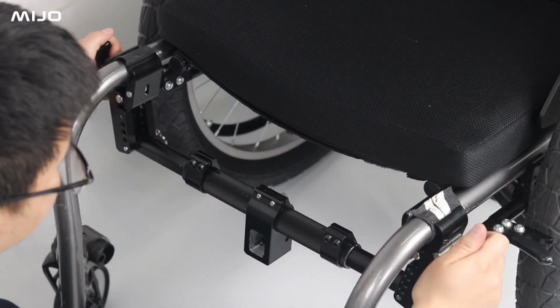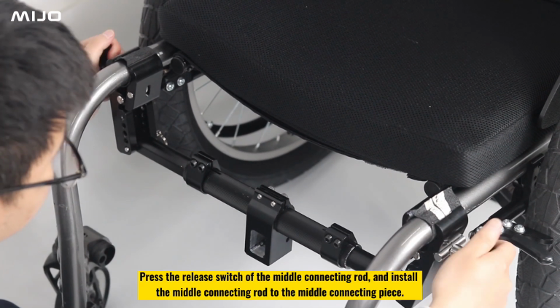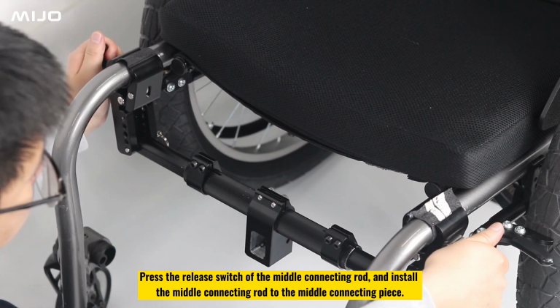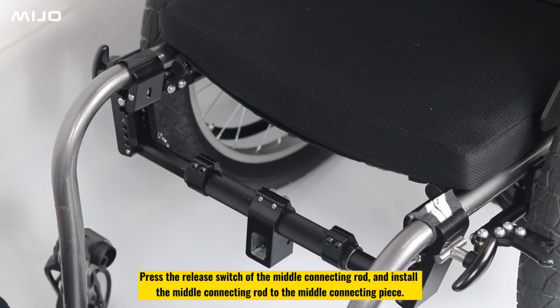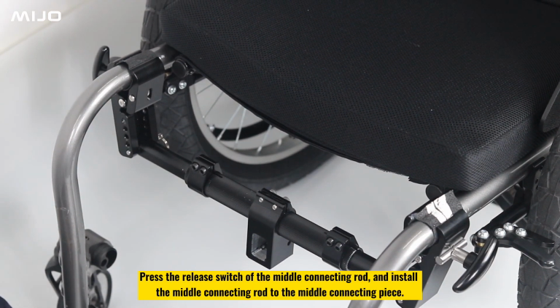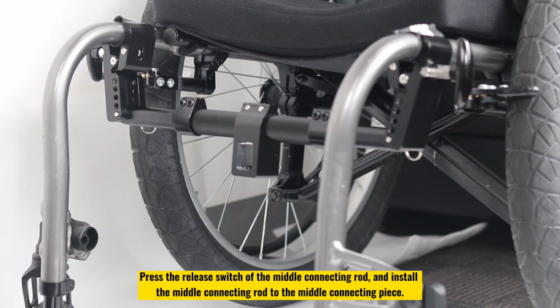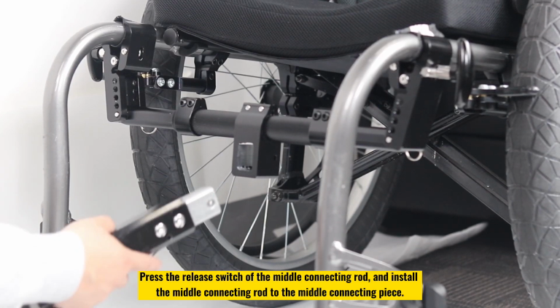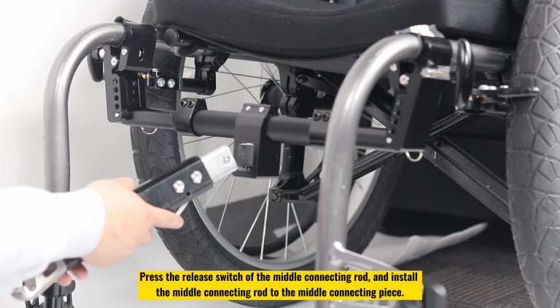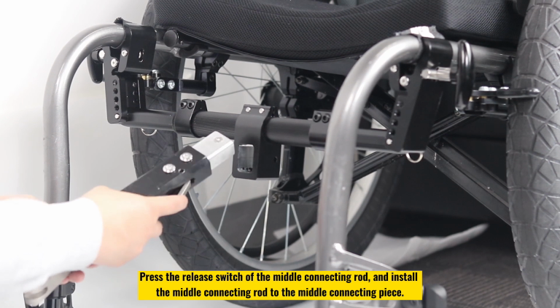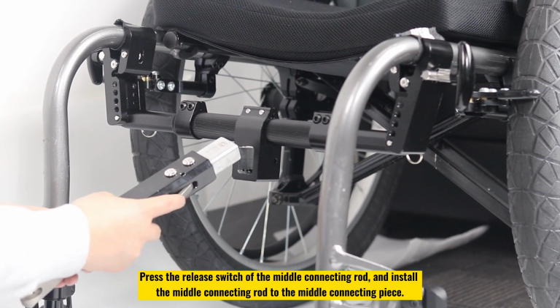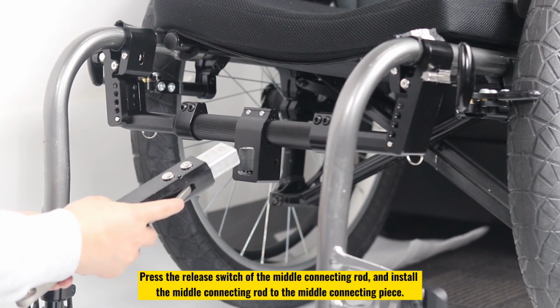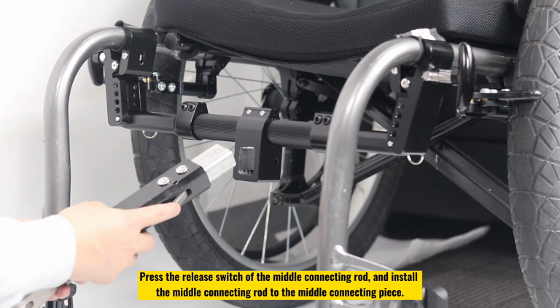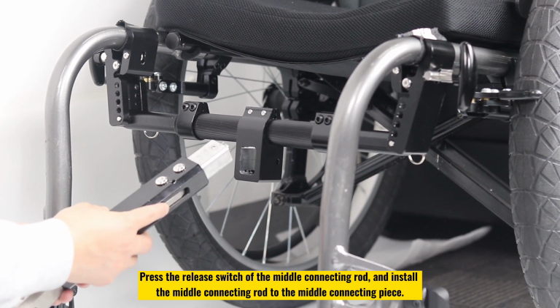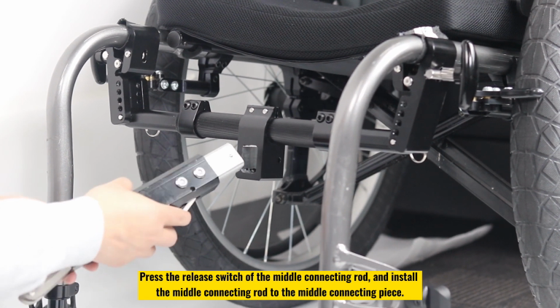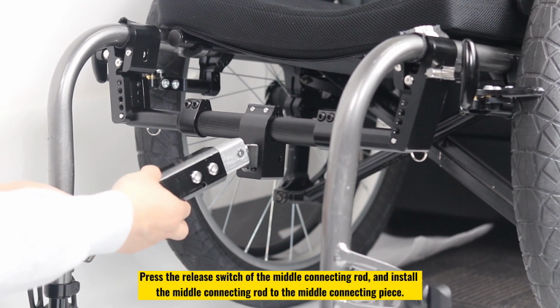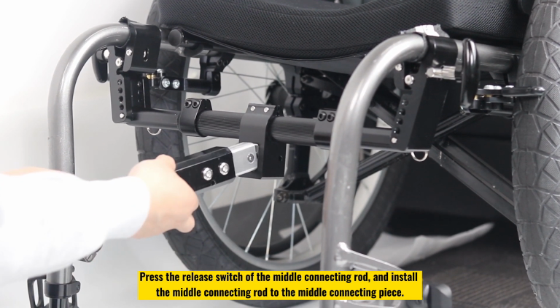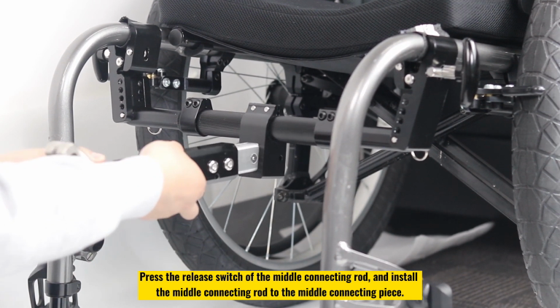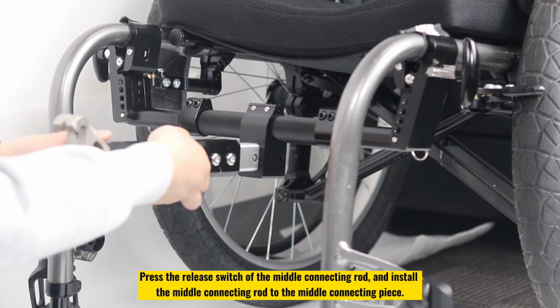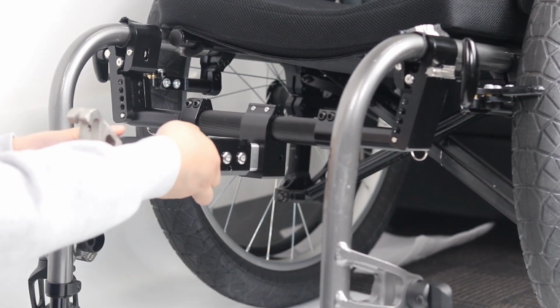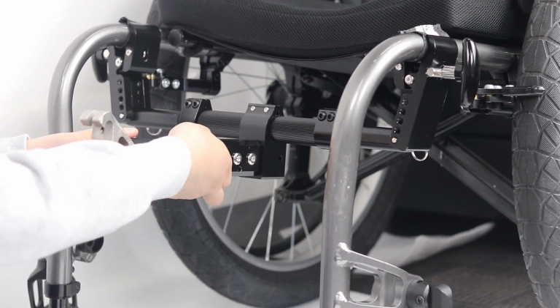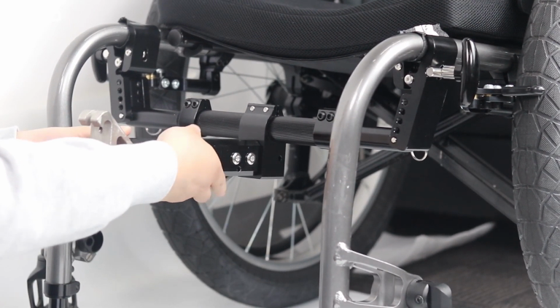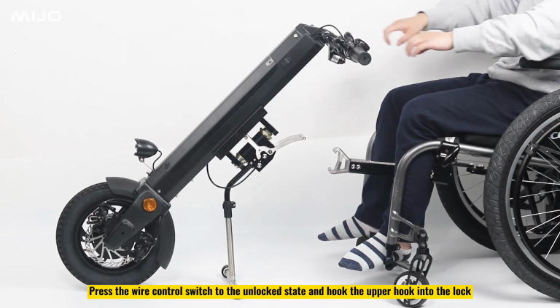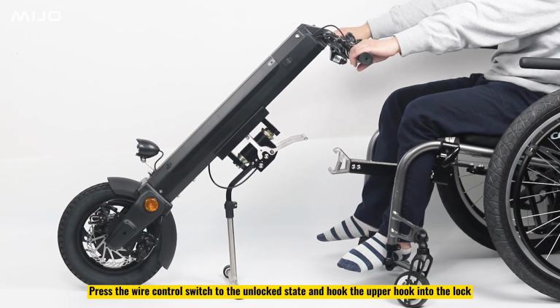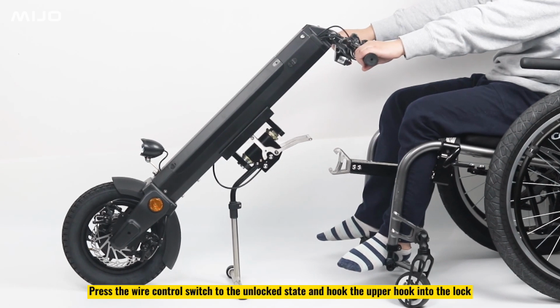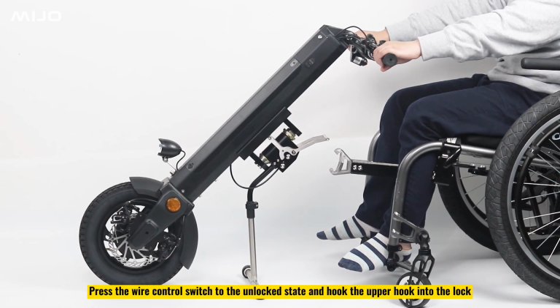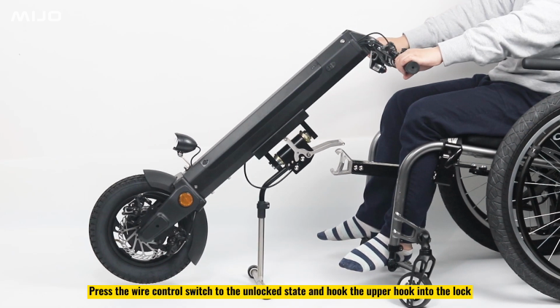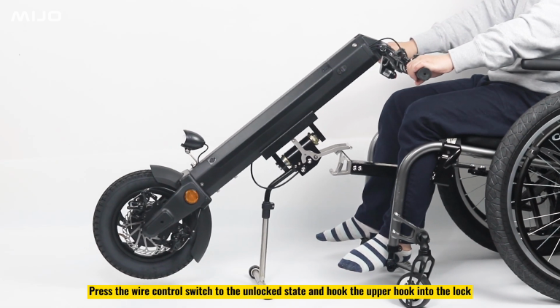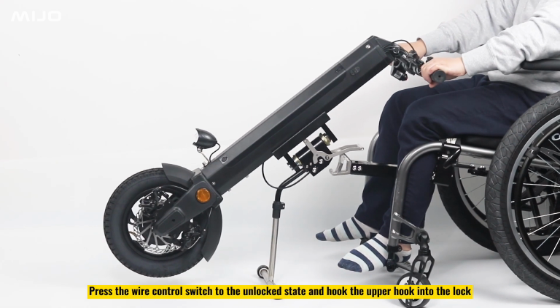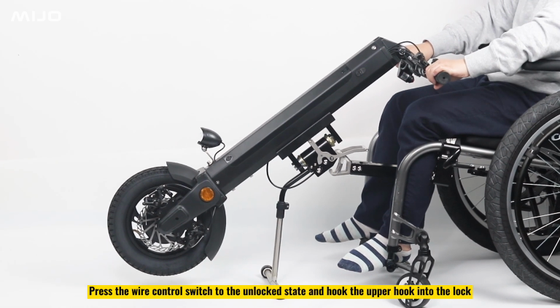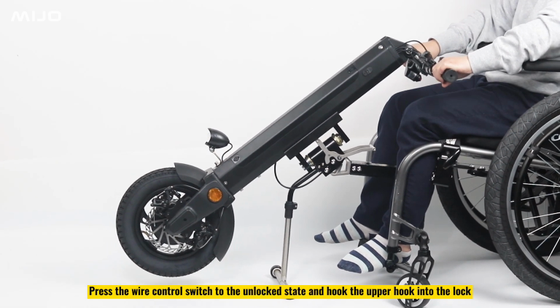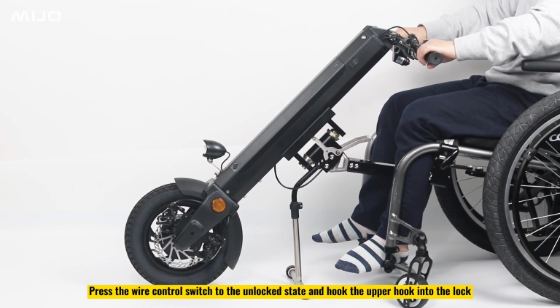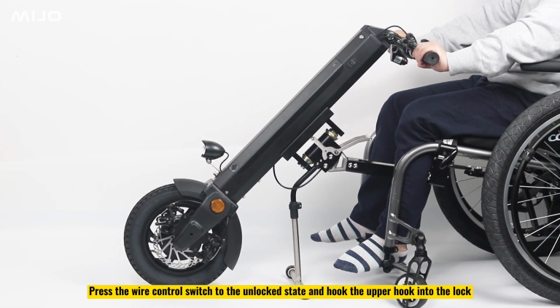Press the release switch of the middle connecting rod and install the middle connecting rod to the middle connecting piece. Press the wire control switch to the unlocked state and hook the upper hook into the lock.